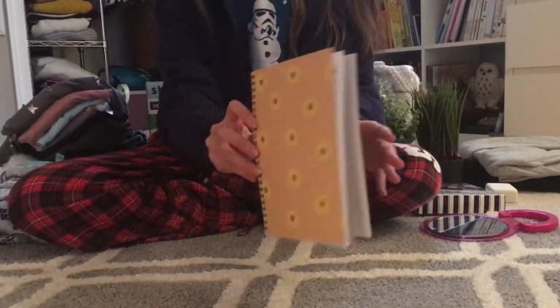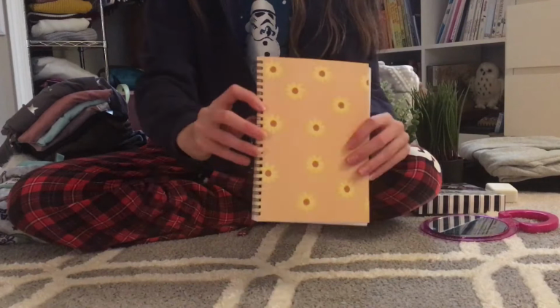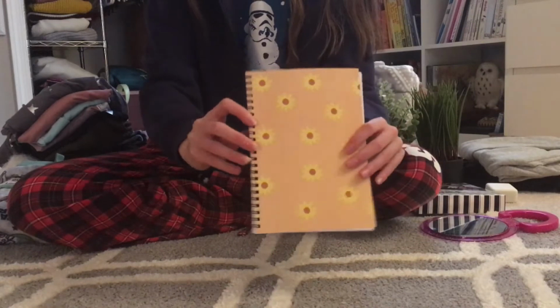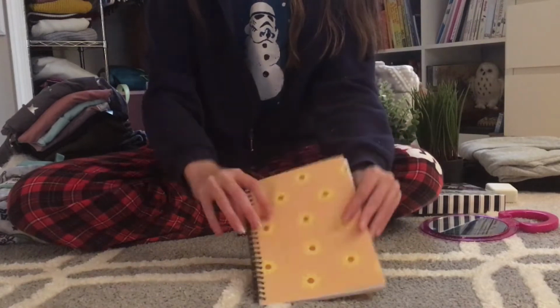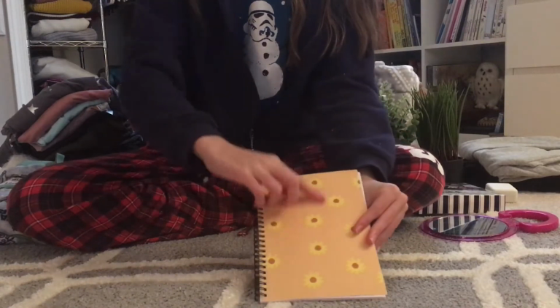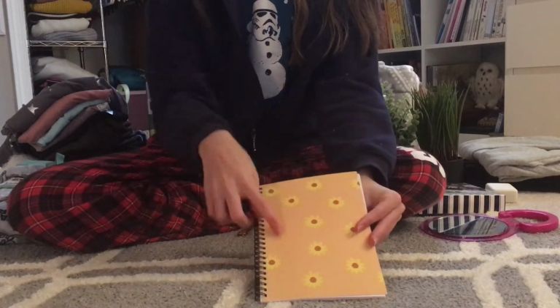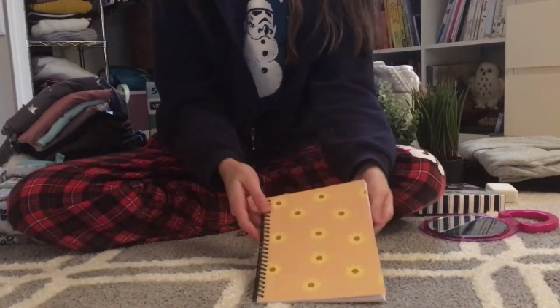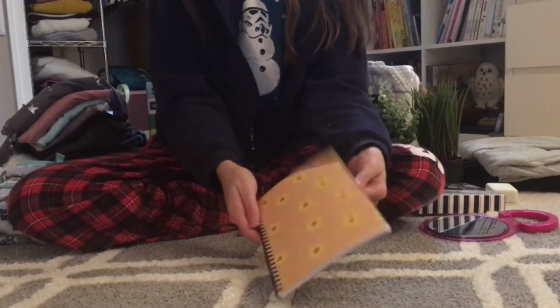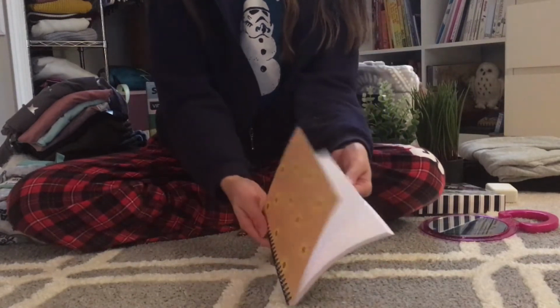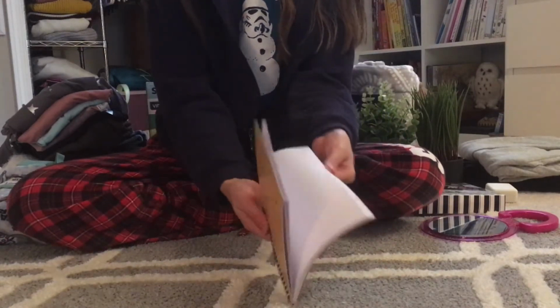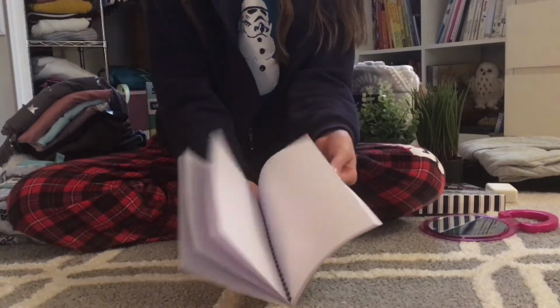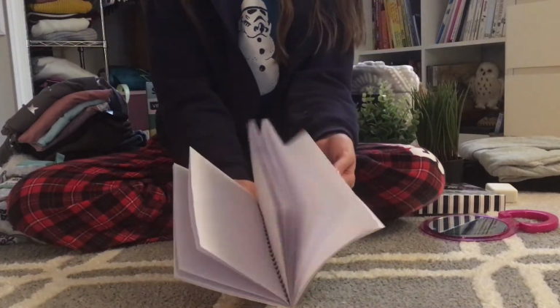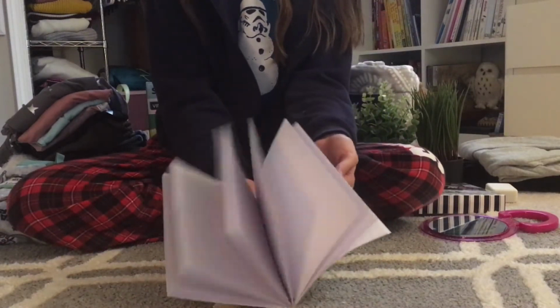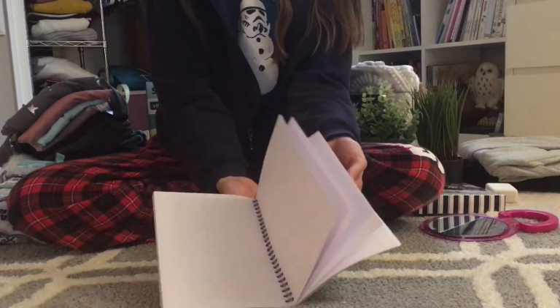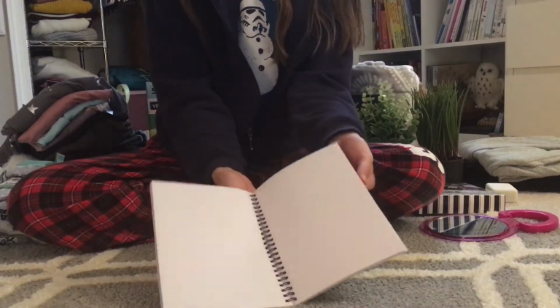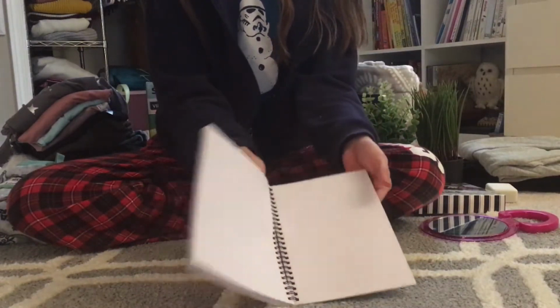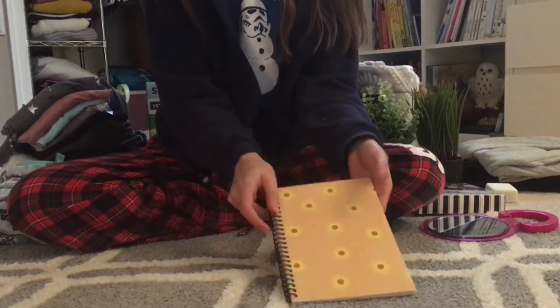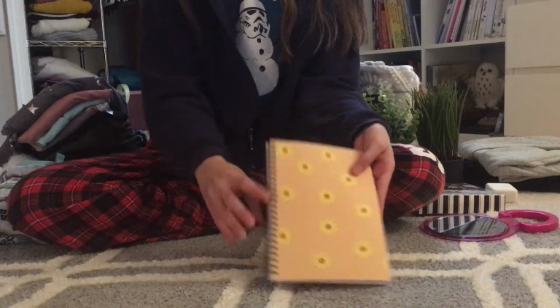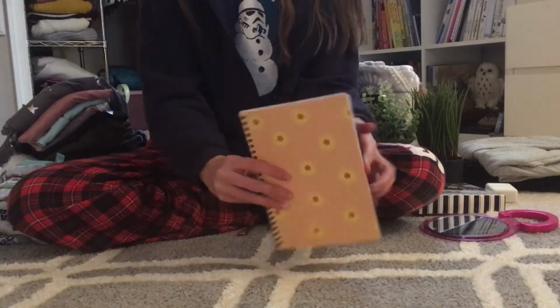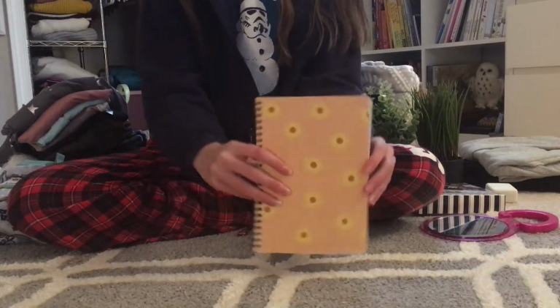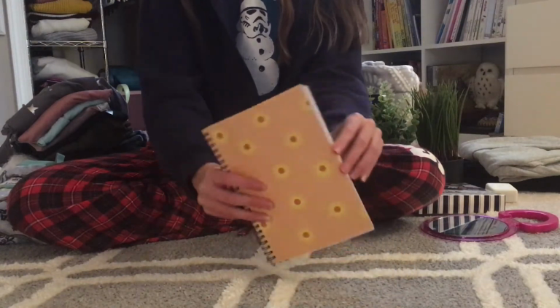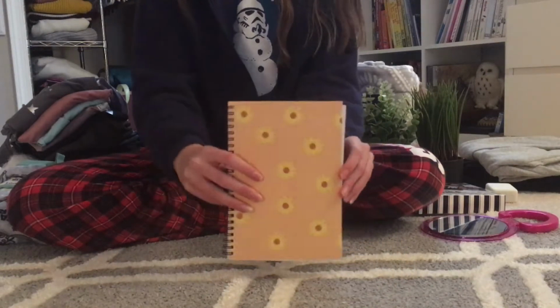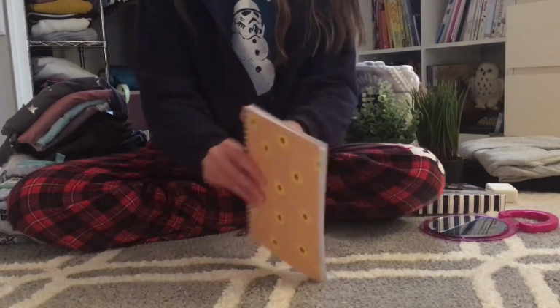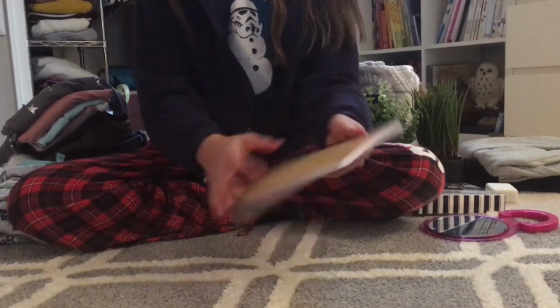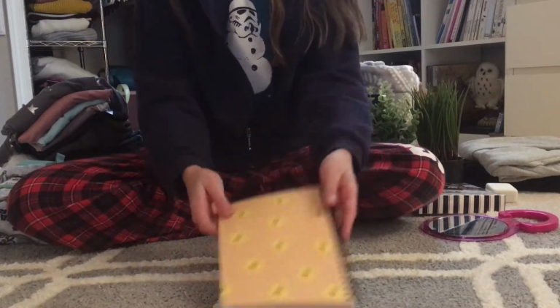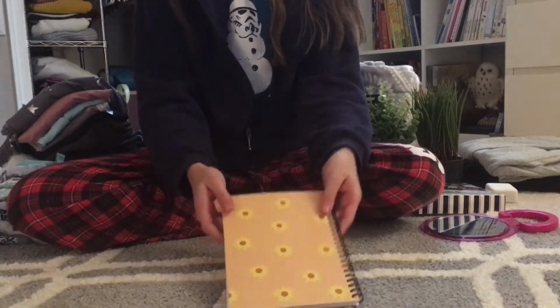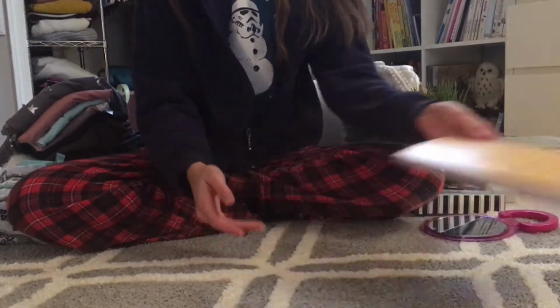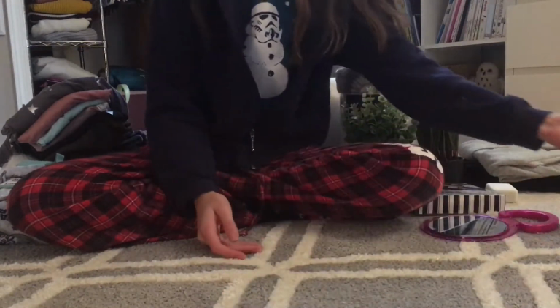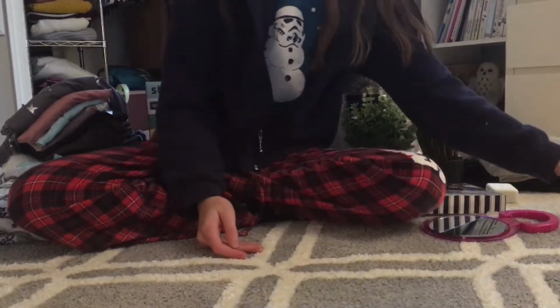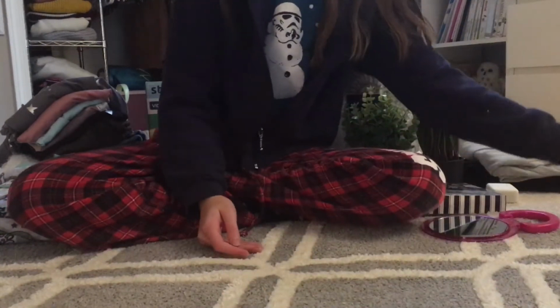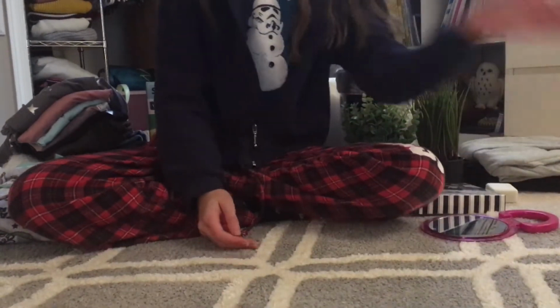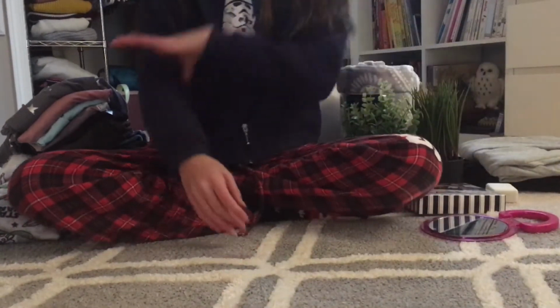The next thing I got is also a notebook — it's this little sunflower notebook and it's actually from my Redbubble site, so if you want to get that I'll link it down below. It's super cute and I just love the pattern on it.